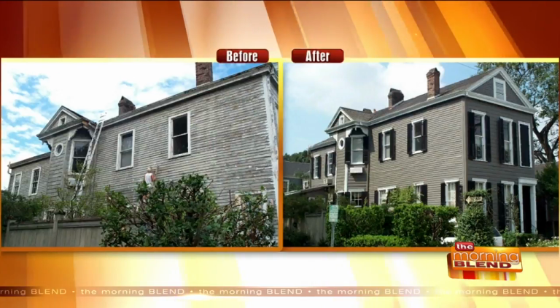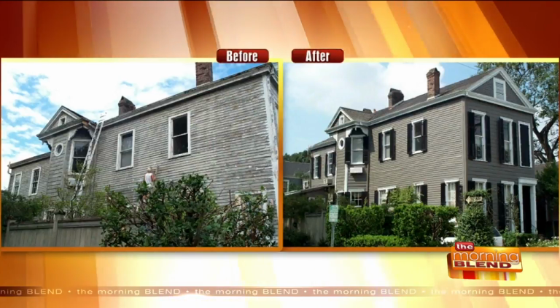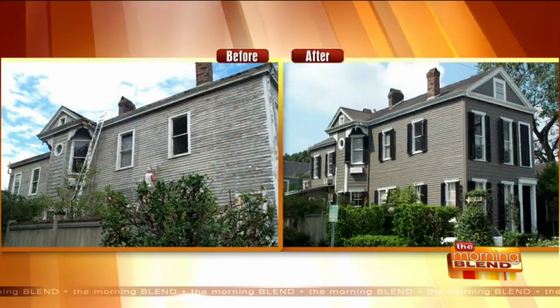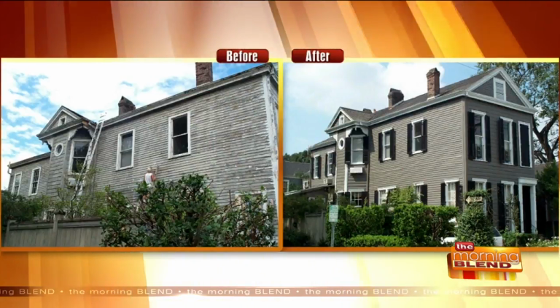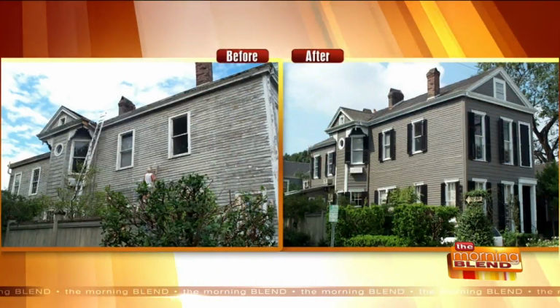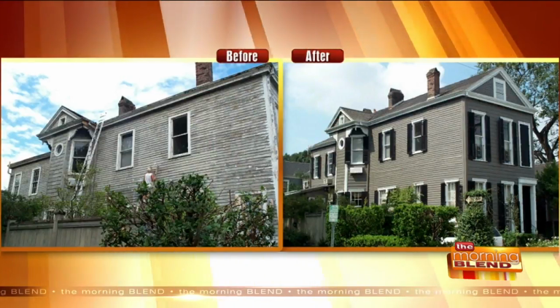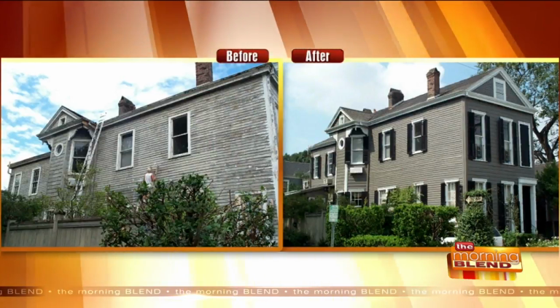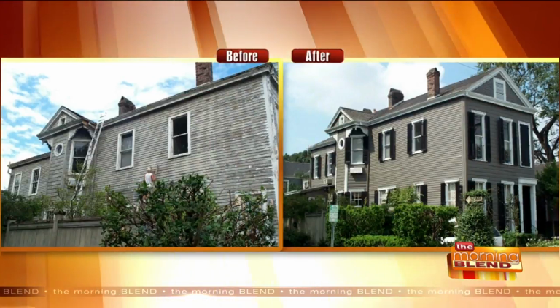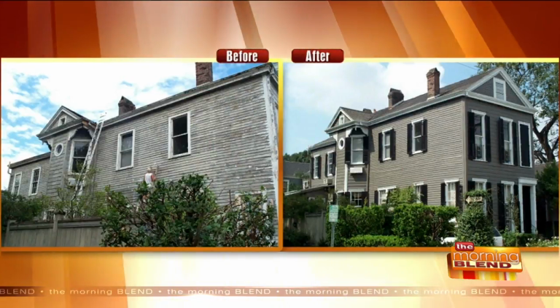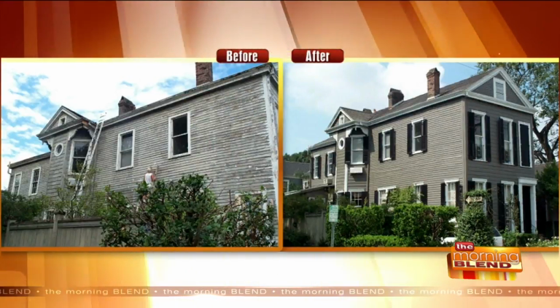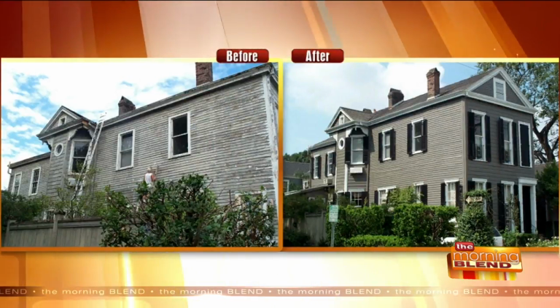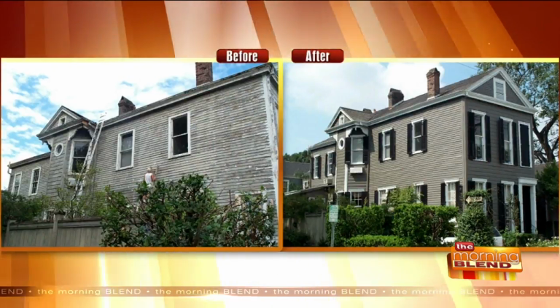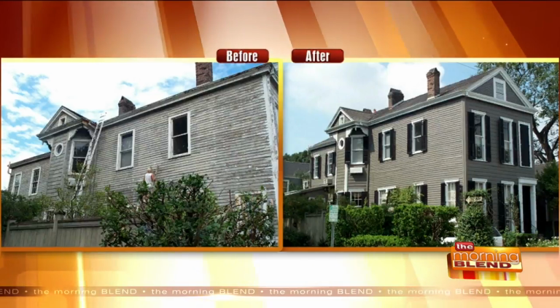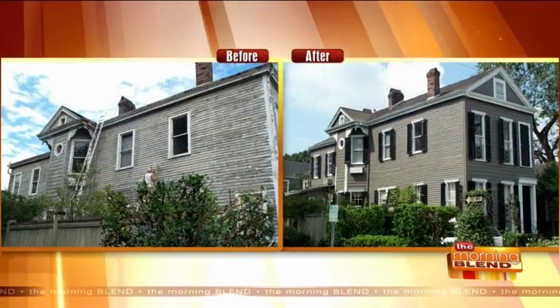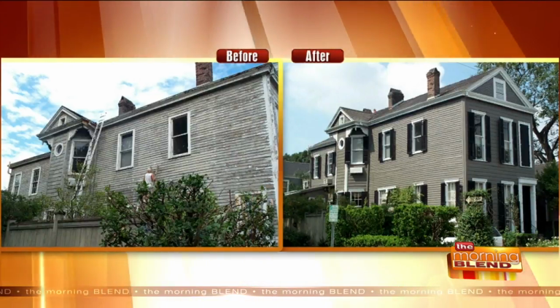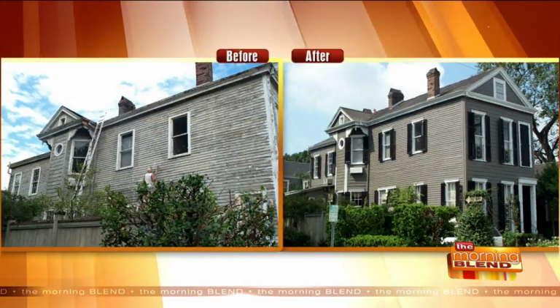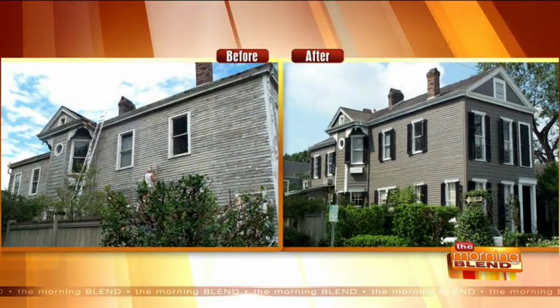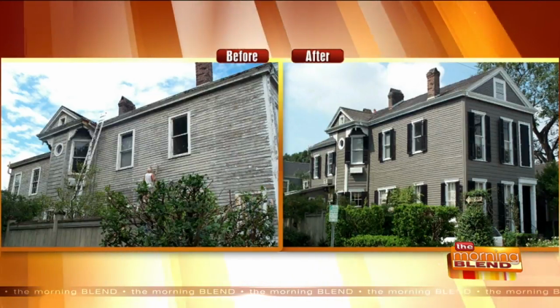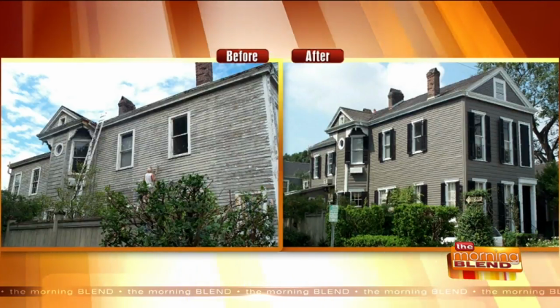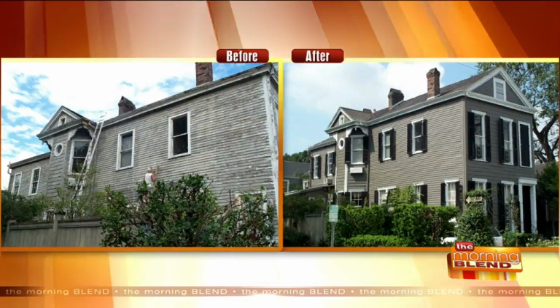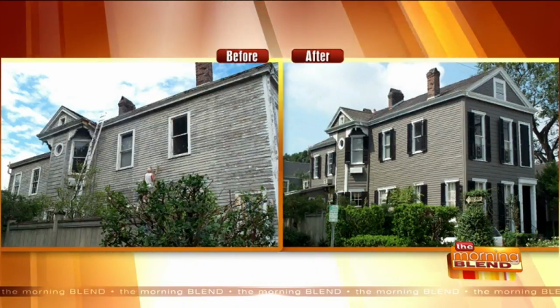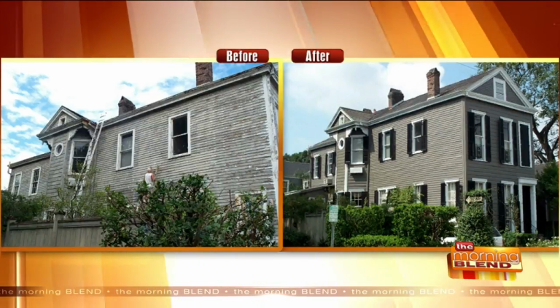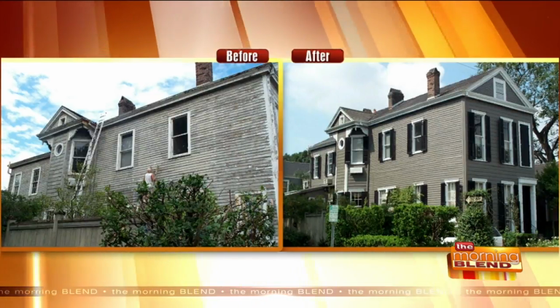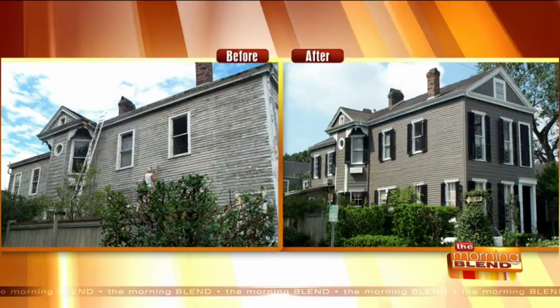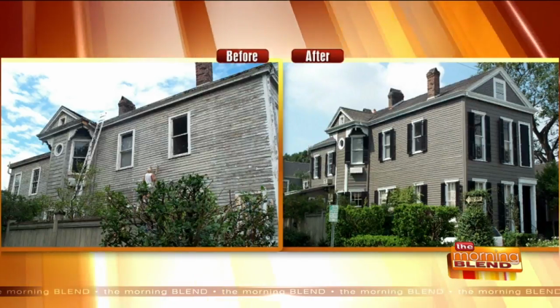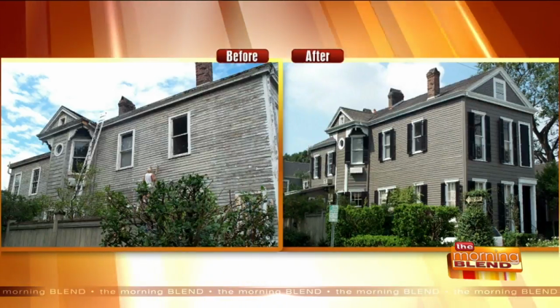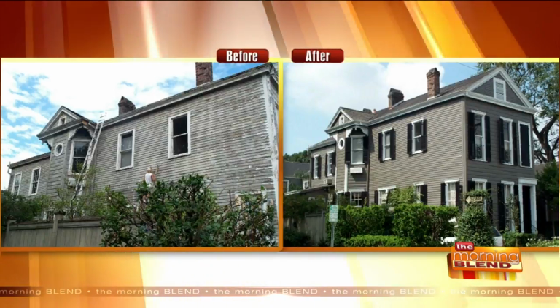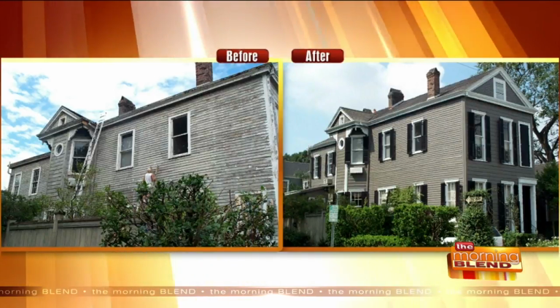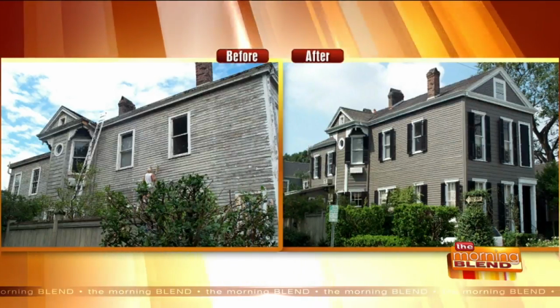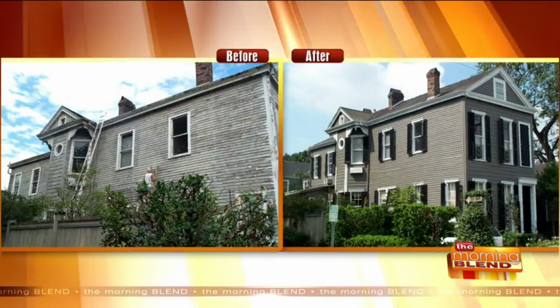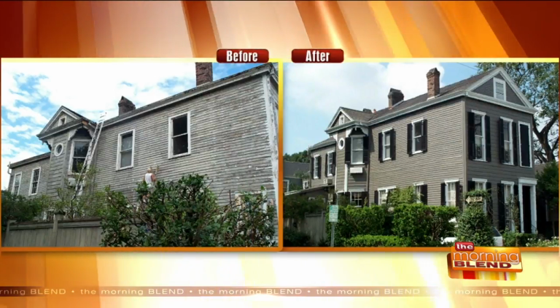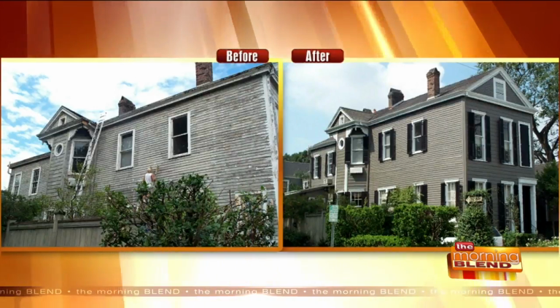Welcome back. Wisconsin's climate can be really hard on a house — from ice, snow, and freezing rain to wind, humidity, and baking sun. The elements can leave a place looking worn out after just a few years, especially if the paint starts peeling, cracking, and chipping.